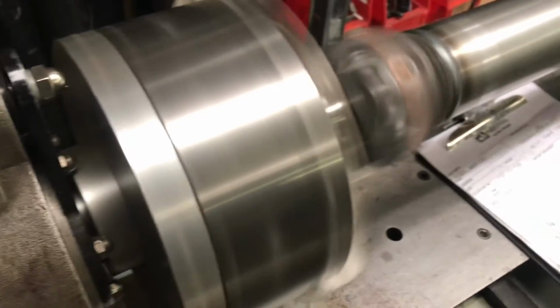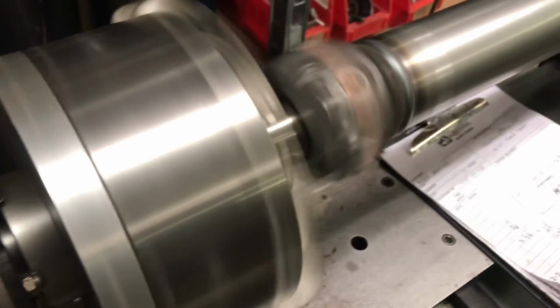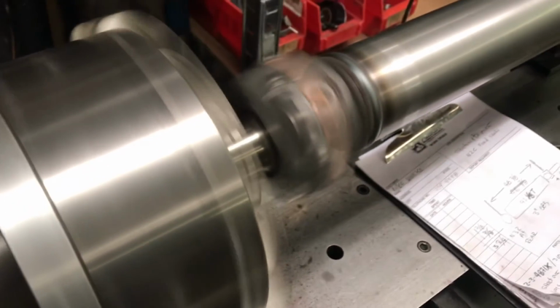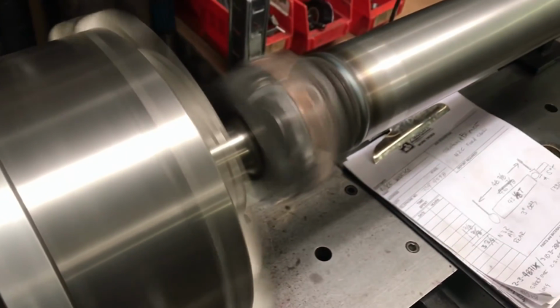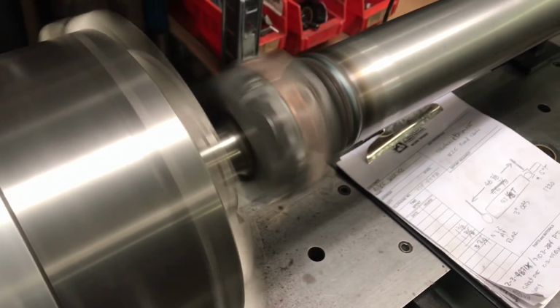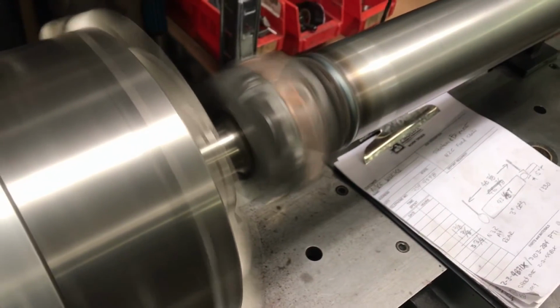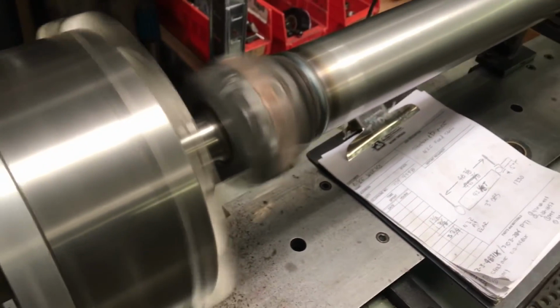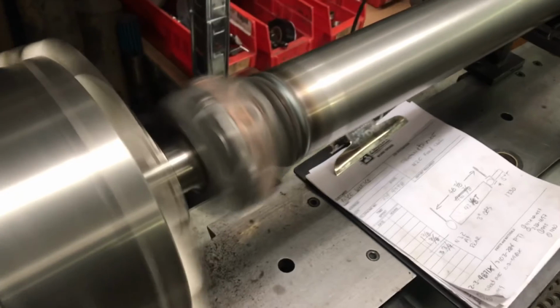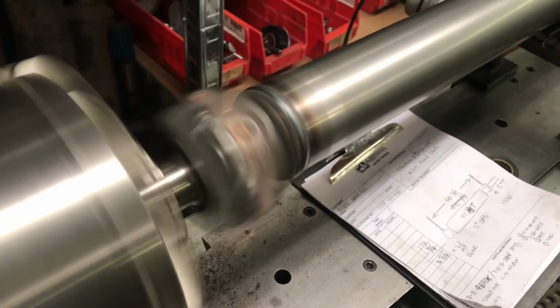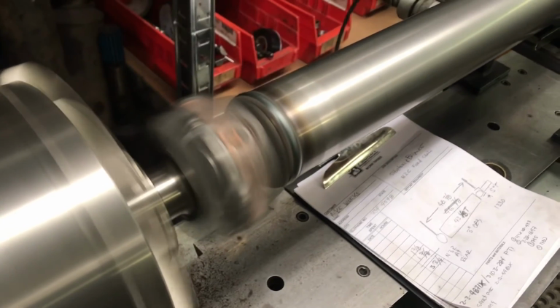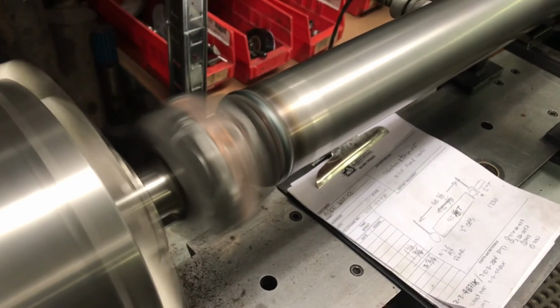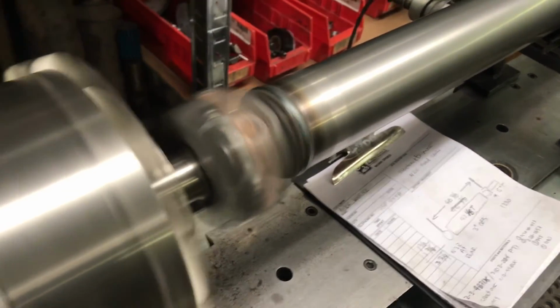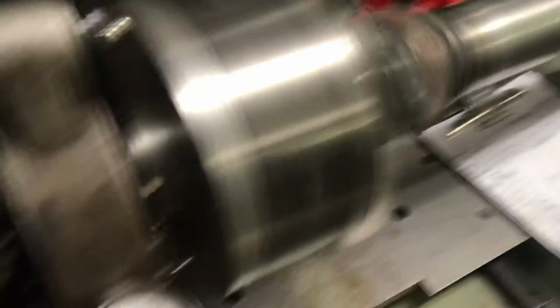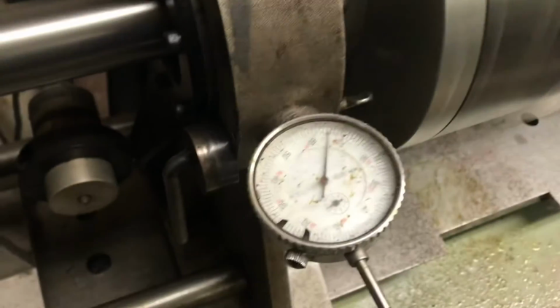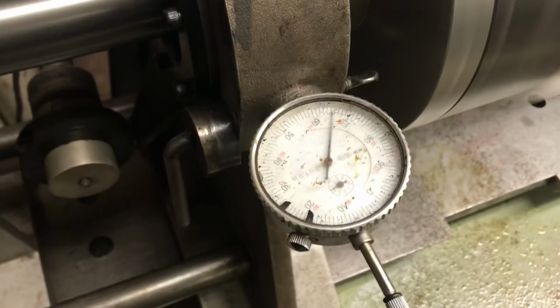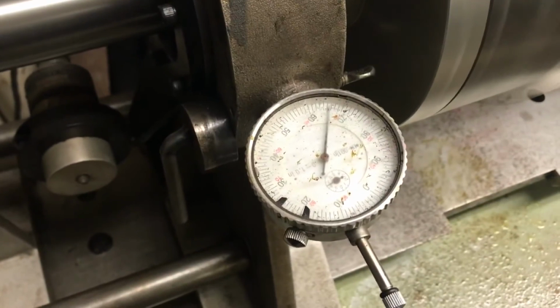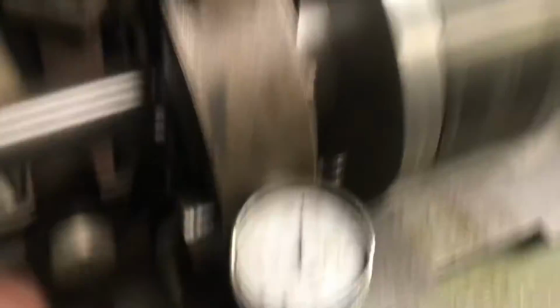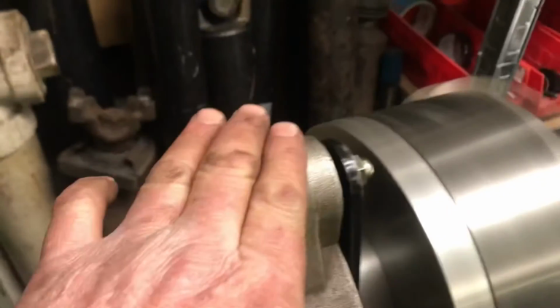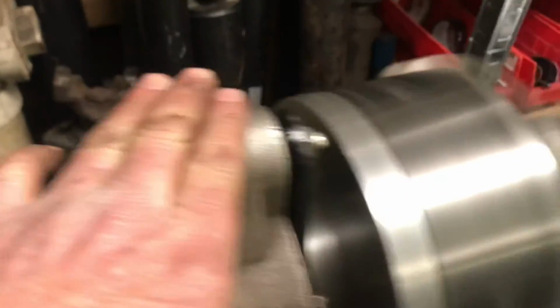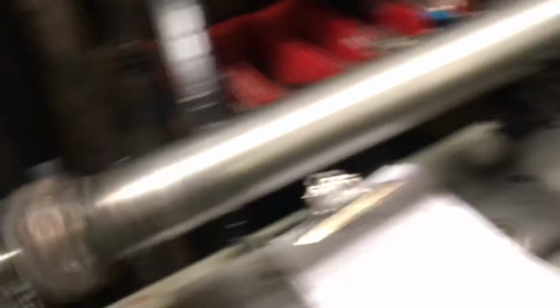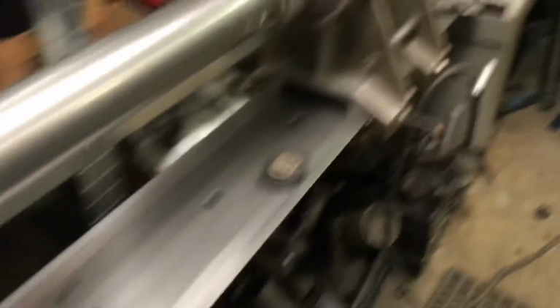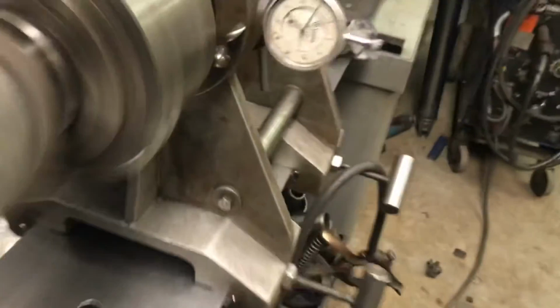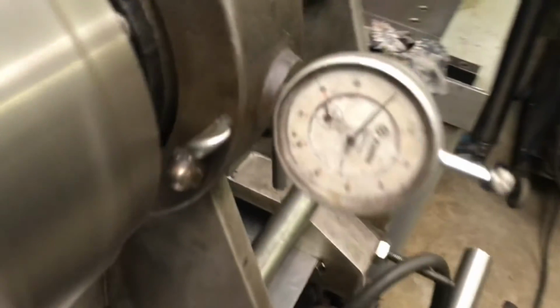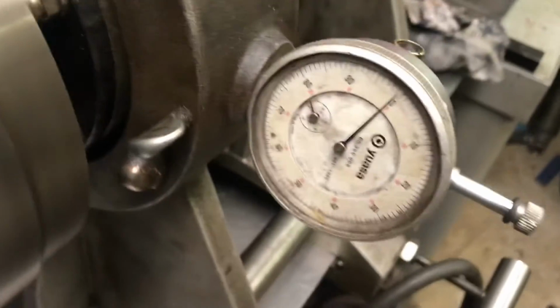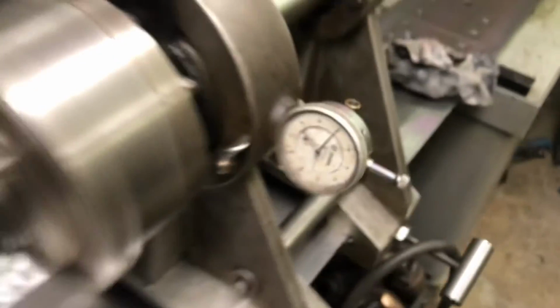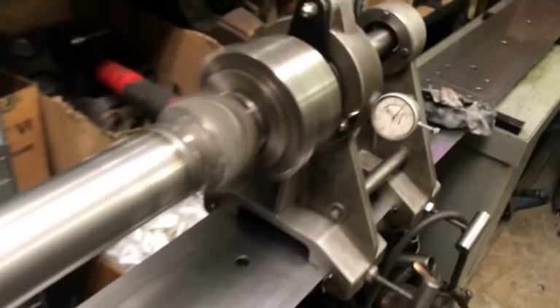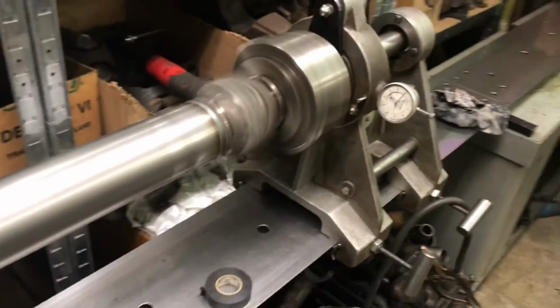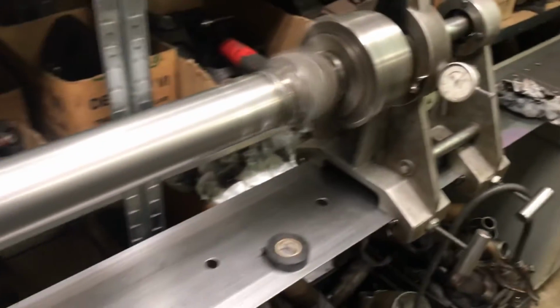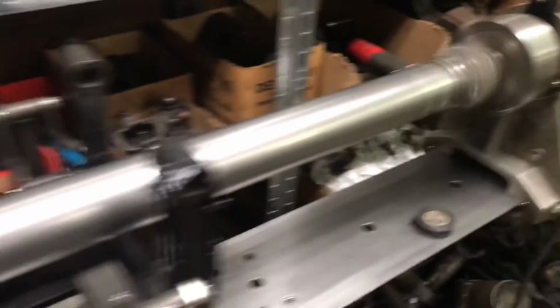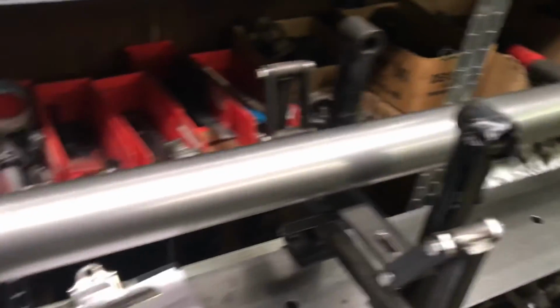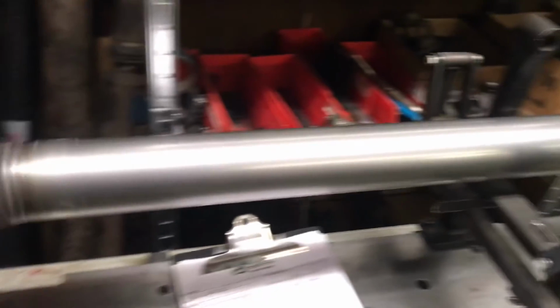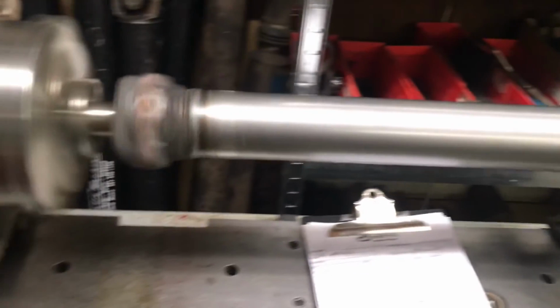We'll turn it up — that's about 3,000 RPM right there. Zero at the transmission, dead flat zero. And zero at the rear axle. So we're going to get some paint on this and get it out tonight.